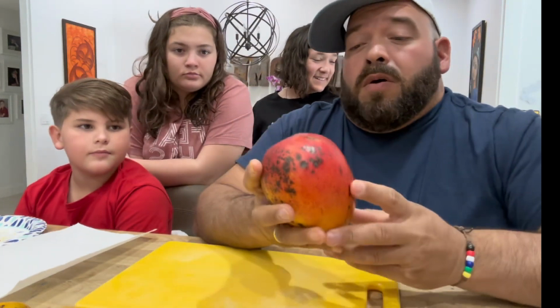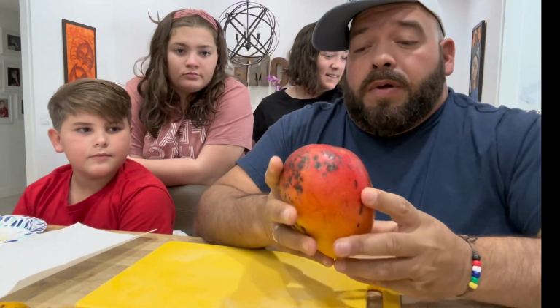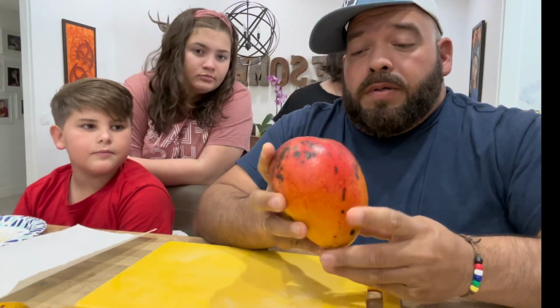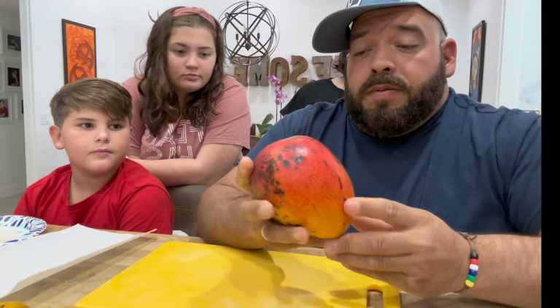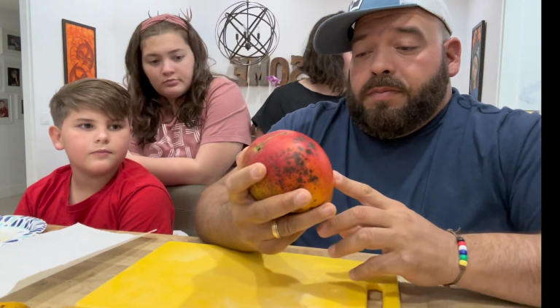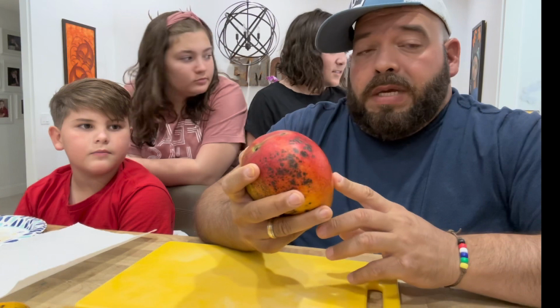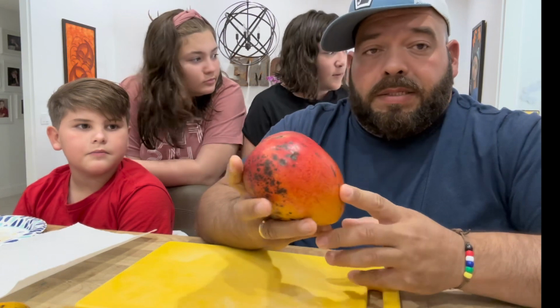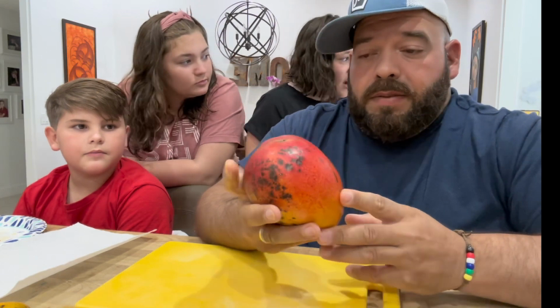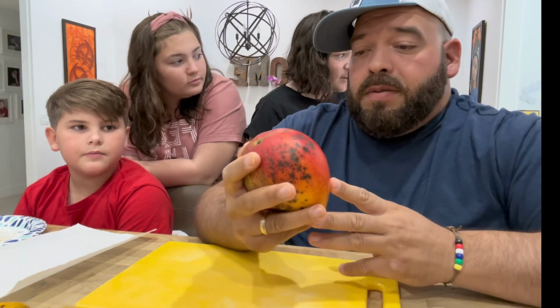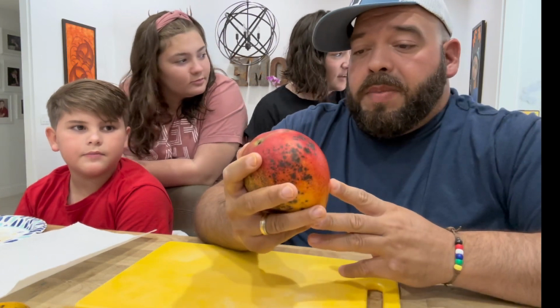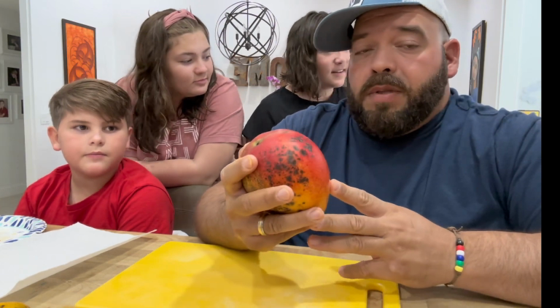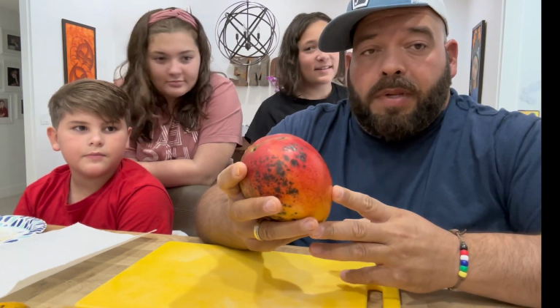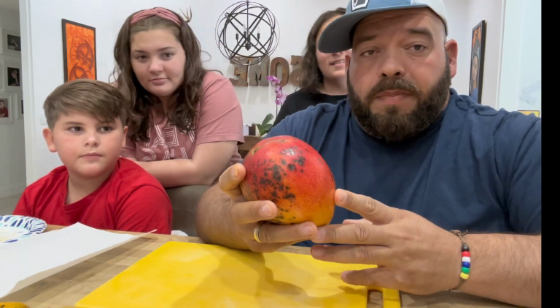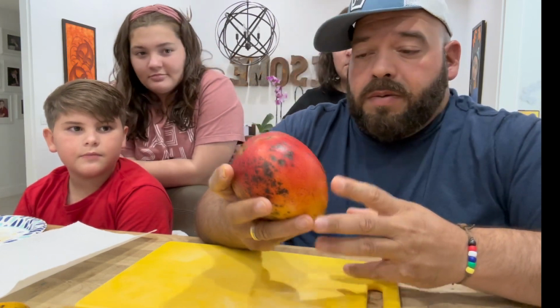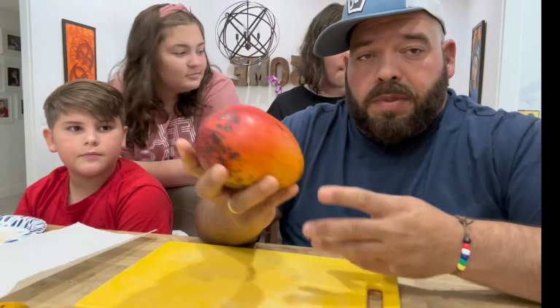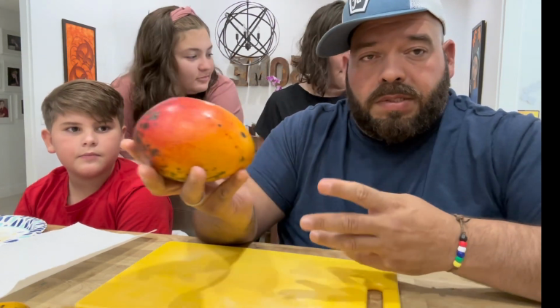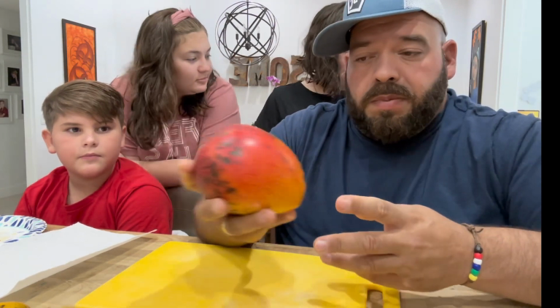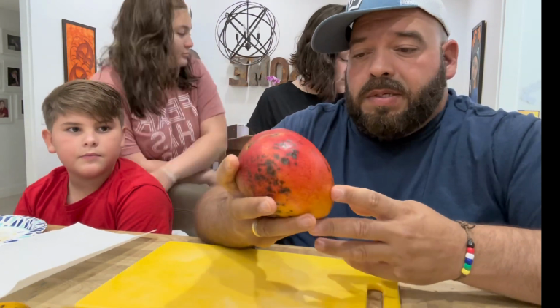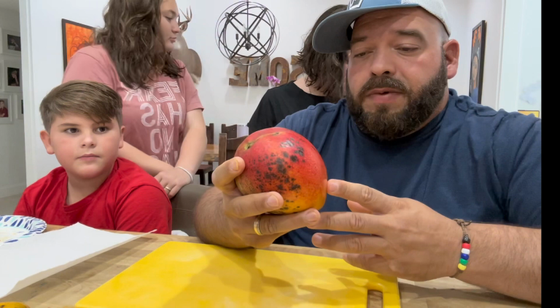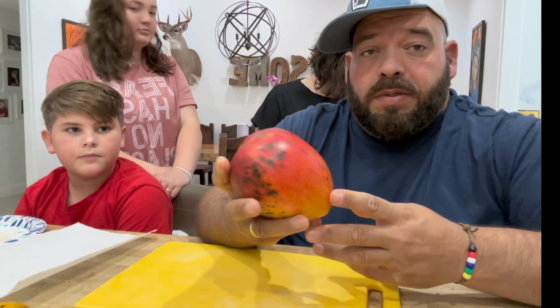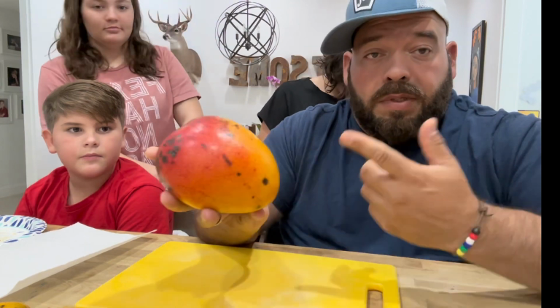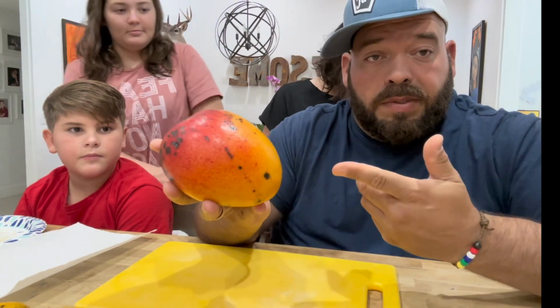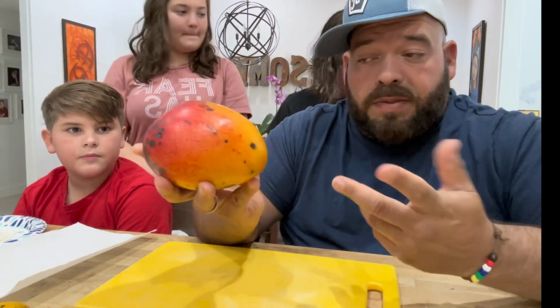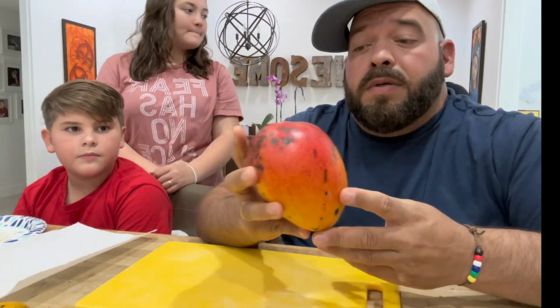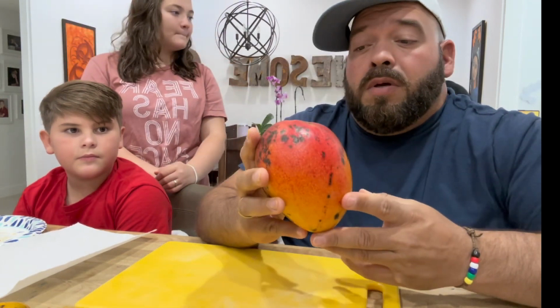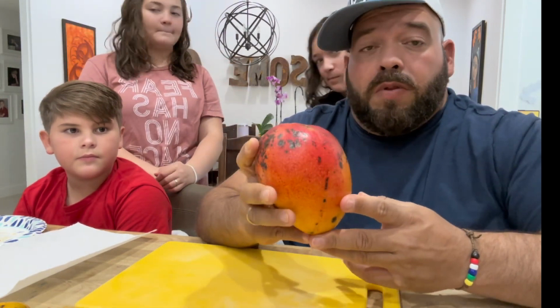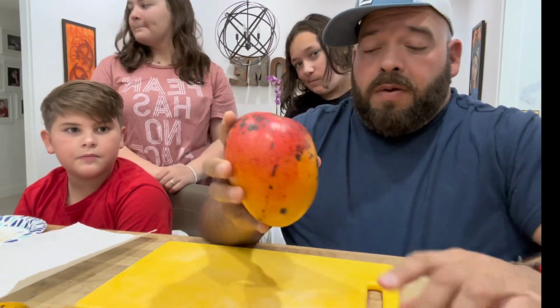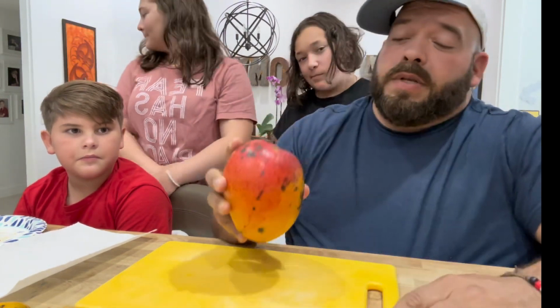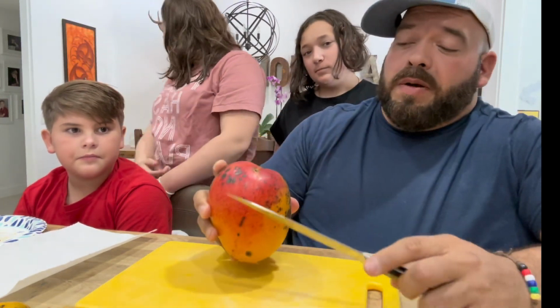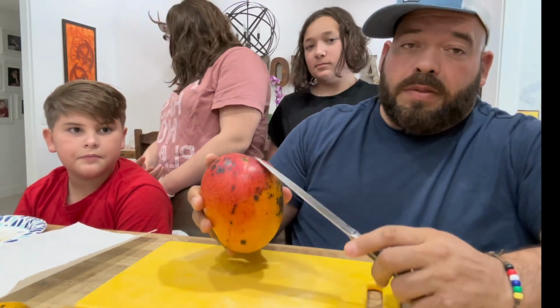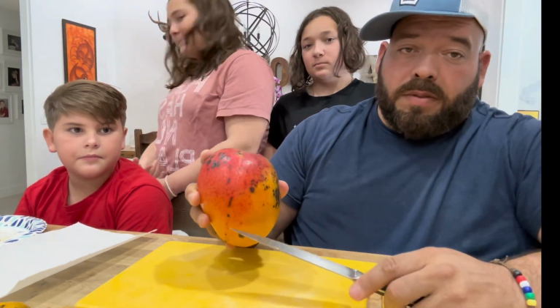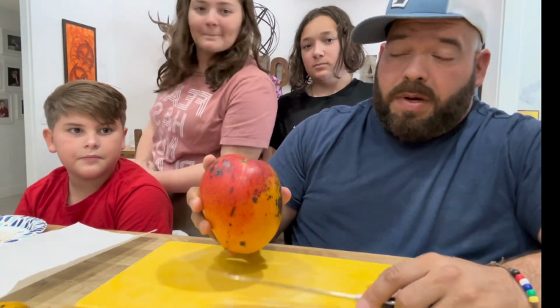Probably a Hayden seedling, like all other Florida mangoes. Their existence owes to that mango and the popularity of that mango — people take seeds and plant seeds, and eventually you end up with stuff that's worthwhile and even better than the parents.